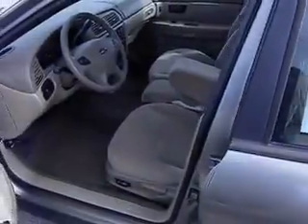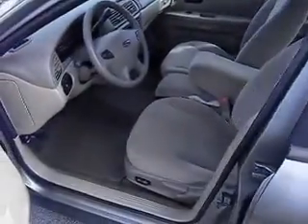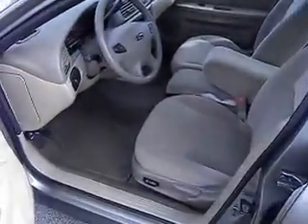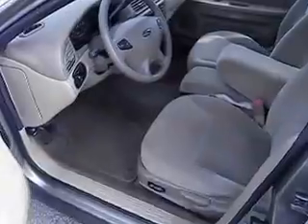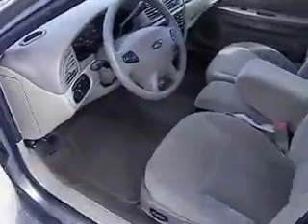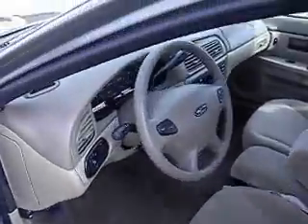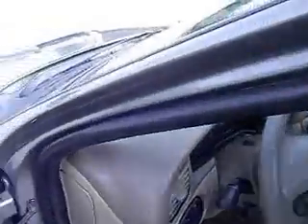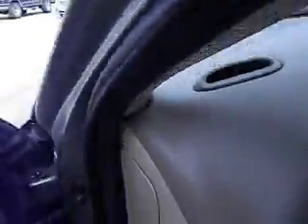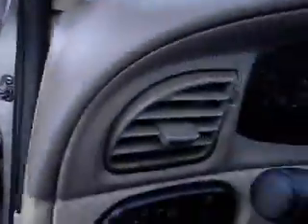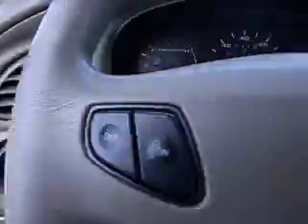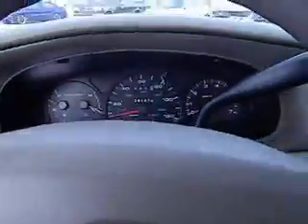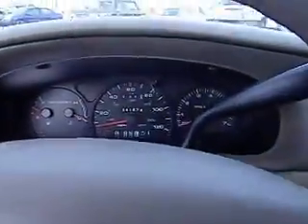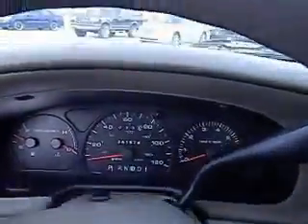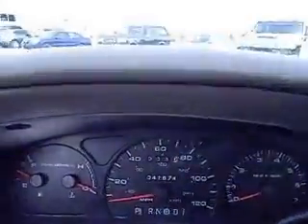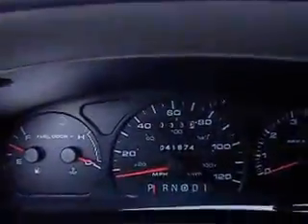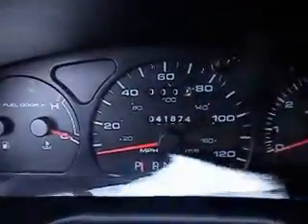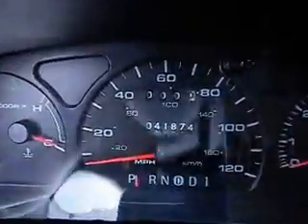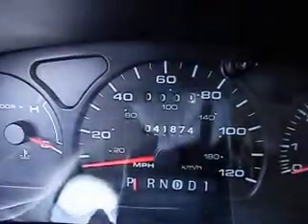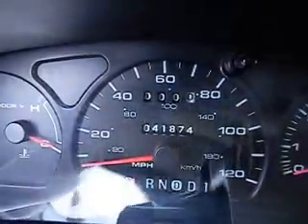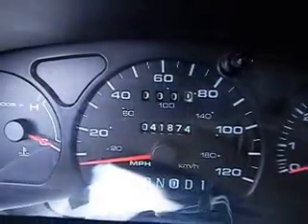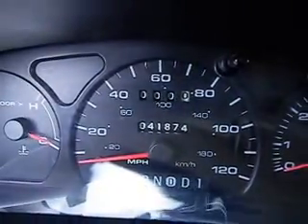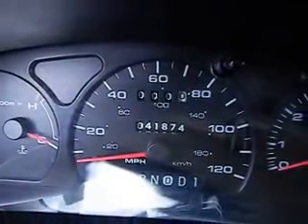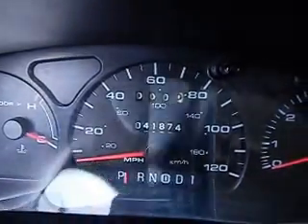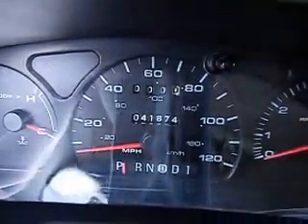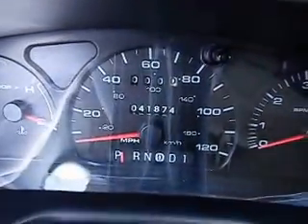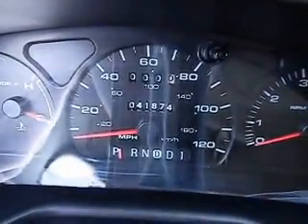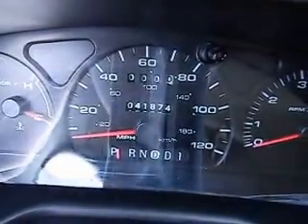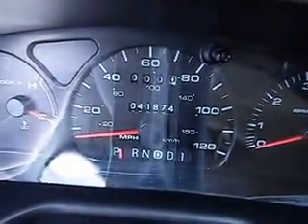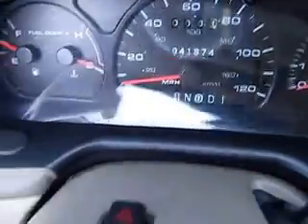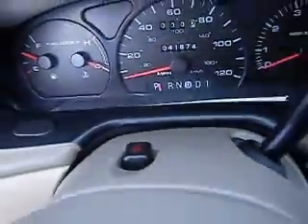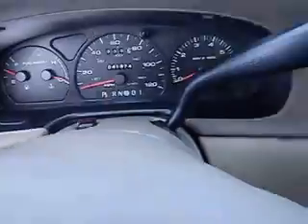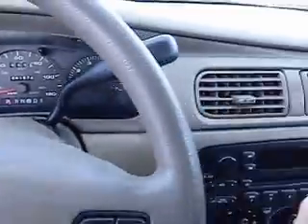Now let me show you the miles on this car, because you're not gonna believe it. You're gonna say no way. Let me get the camera down in there for you. Right there it is — 41,874 miles.